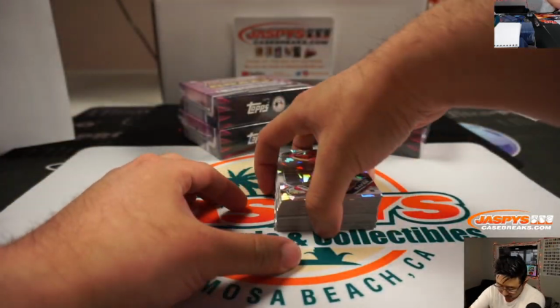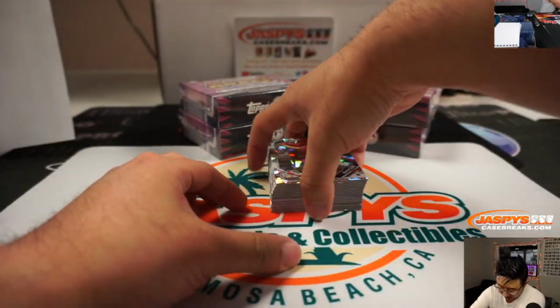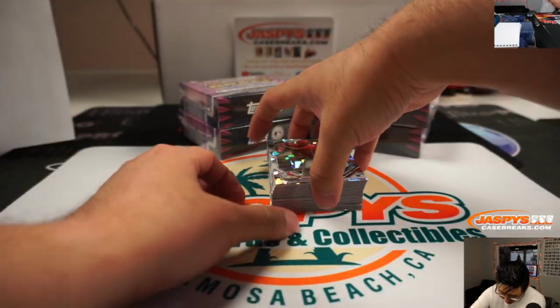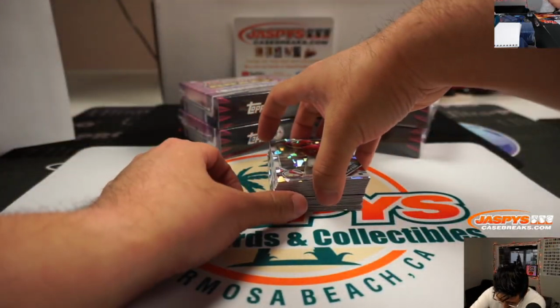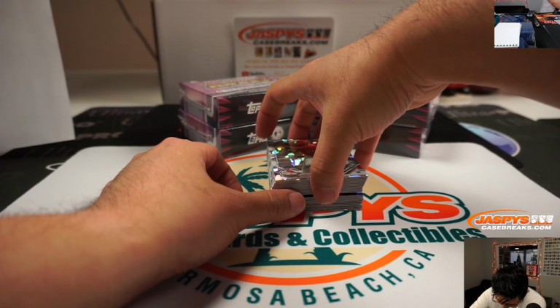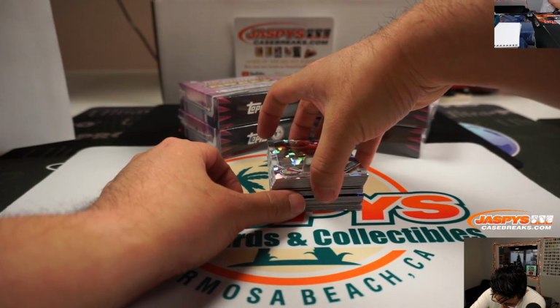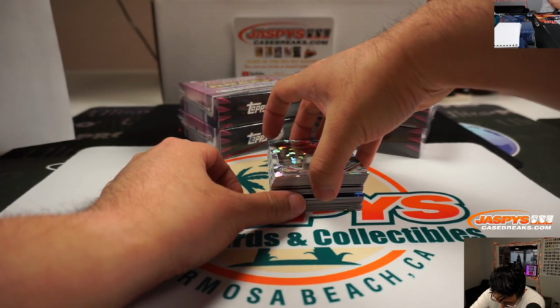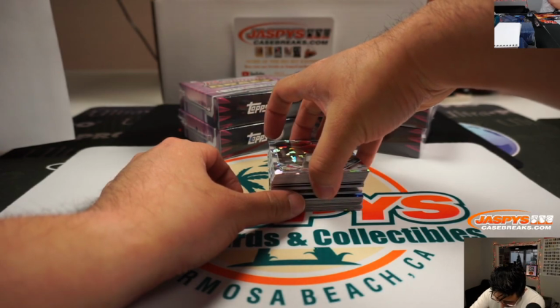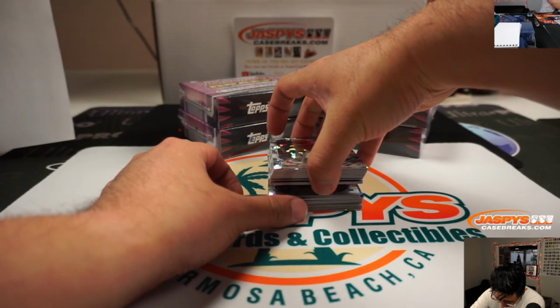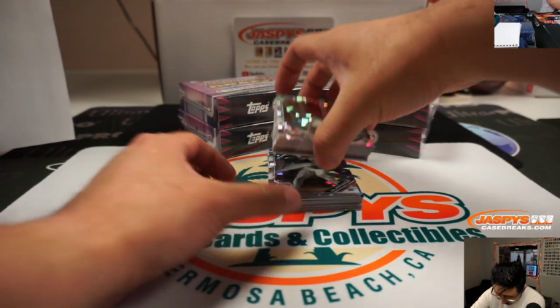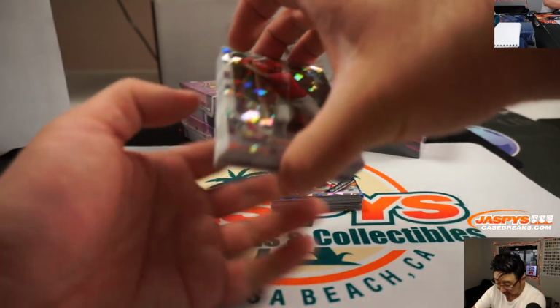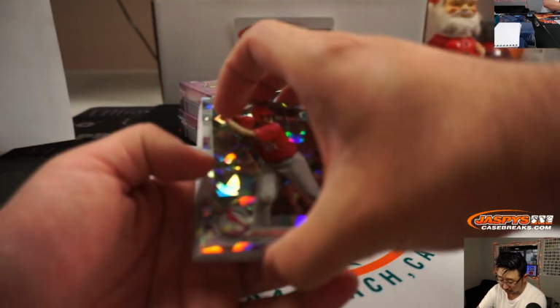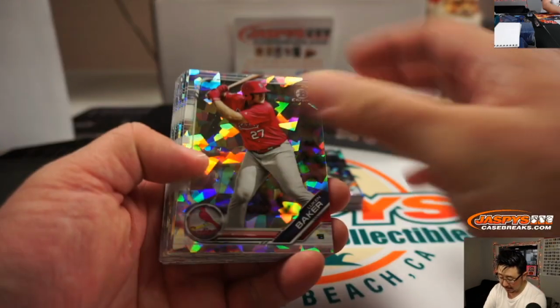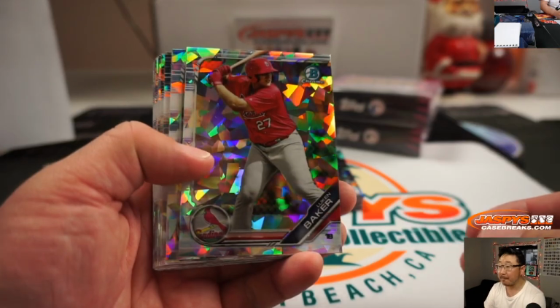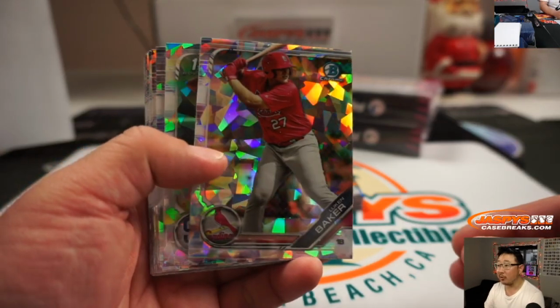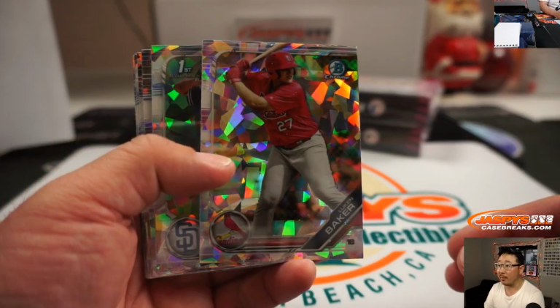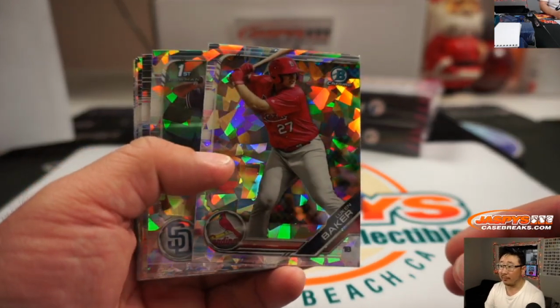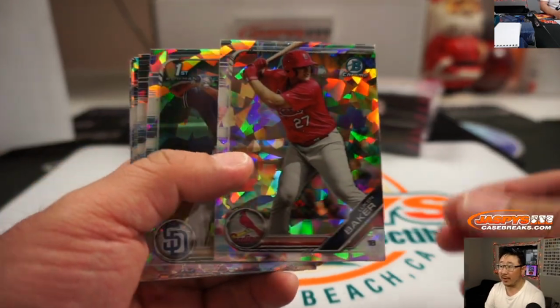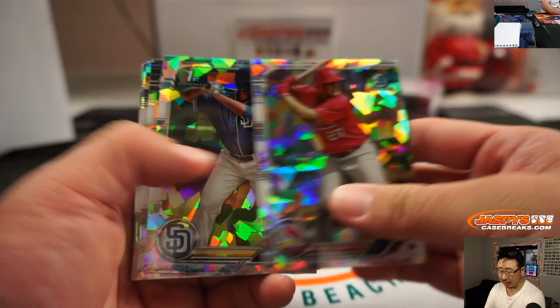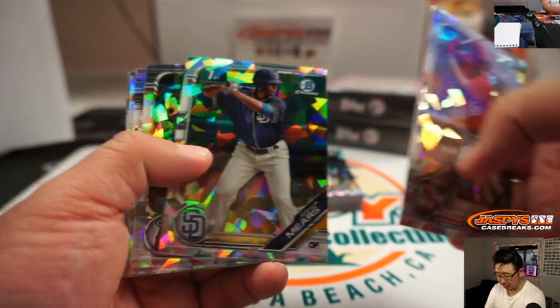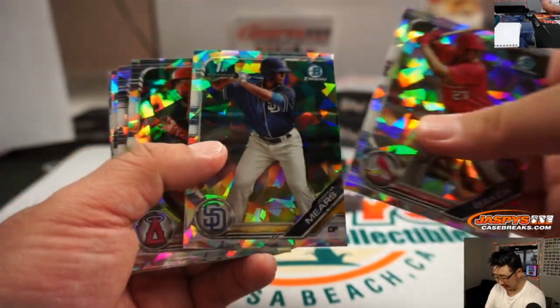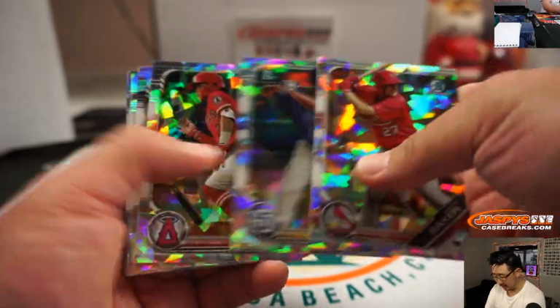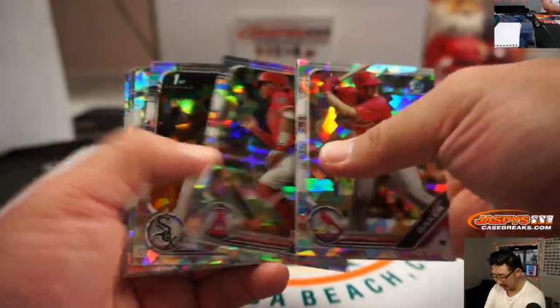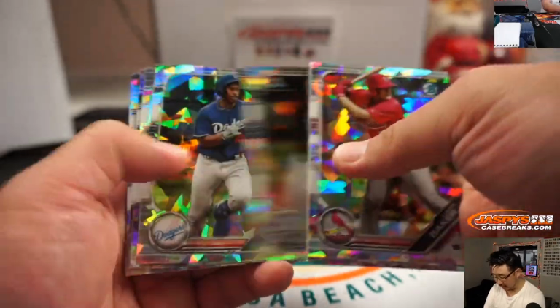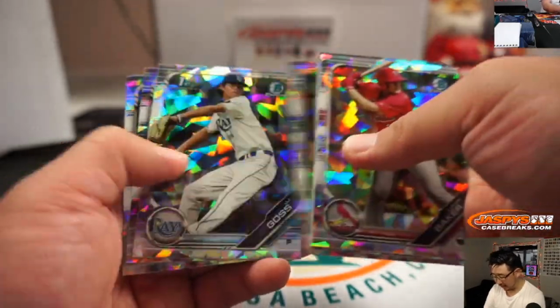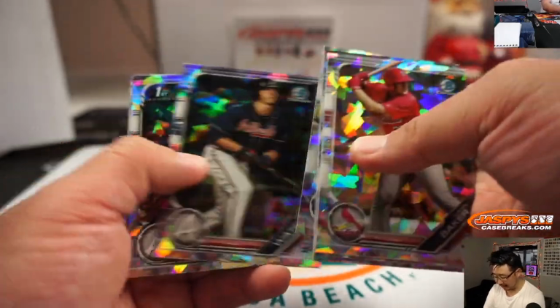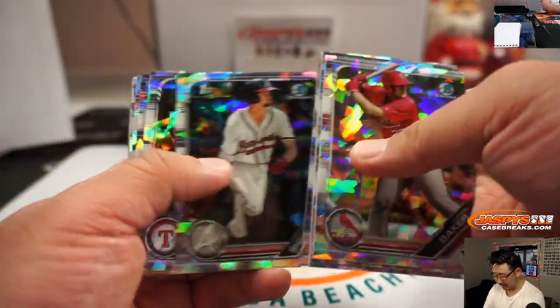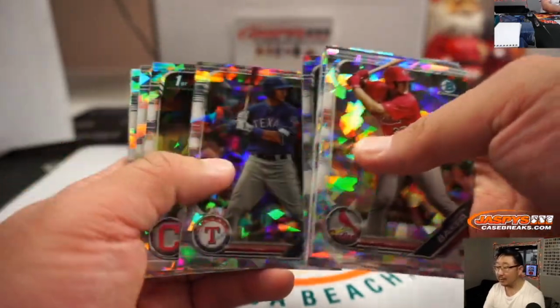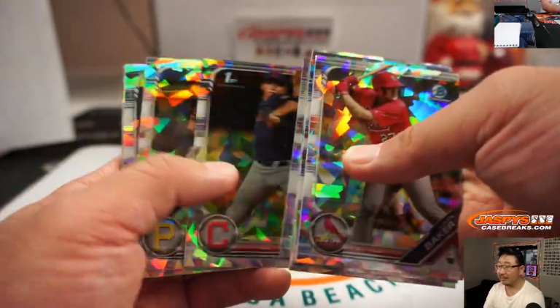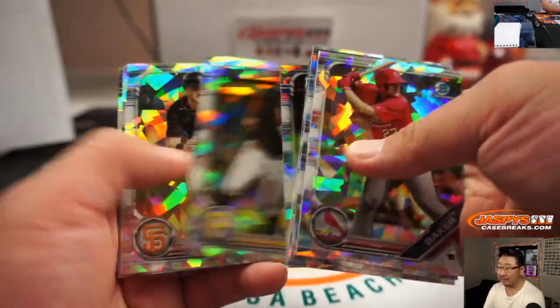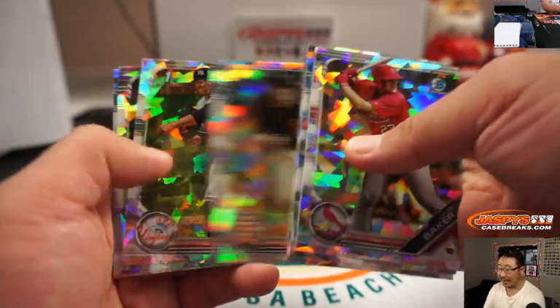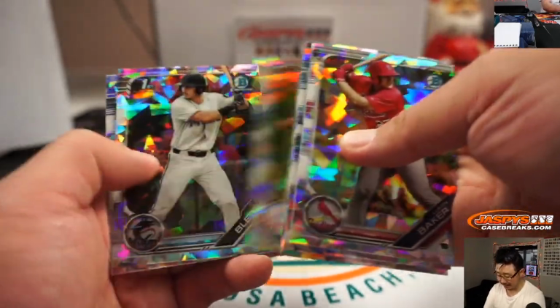And of course all of the base cards — everything ships — but all of the base cards do have that atomic refractor vibe here.